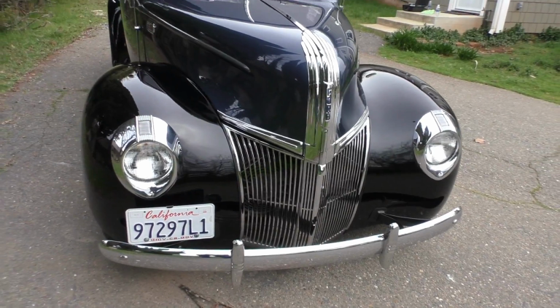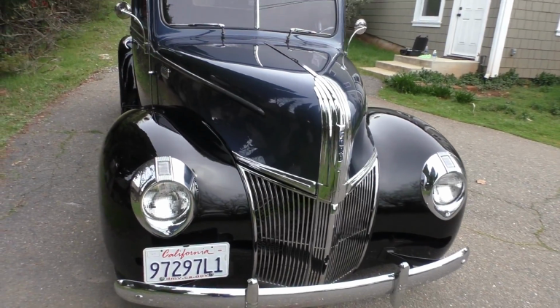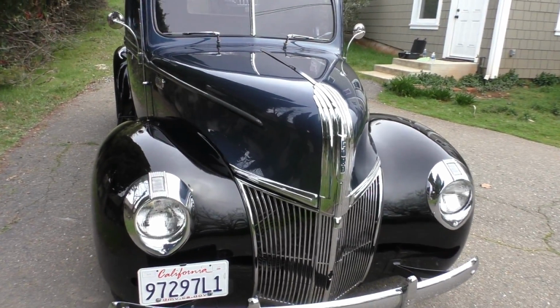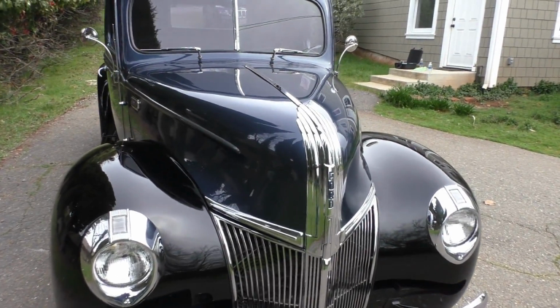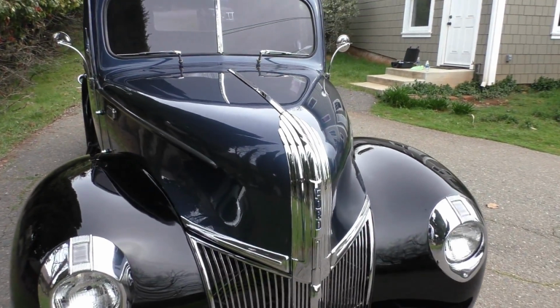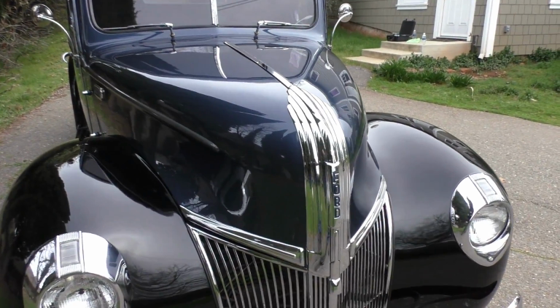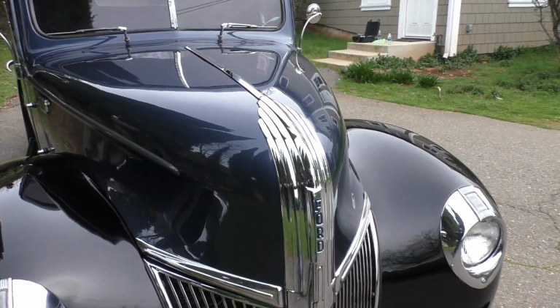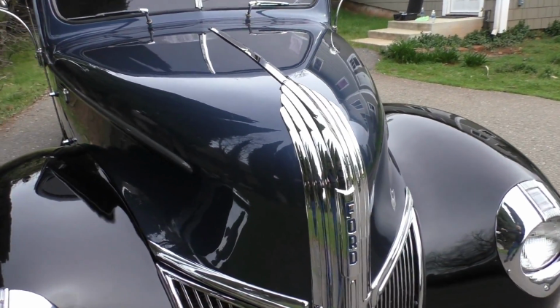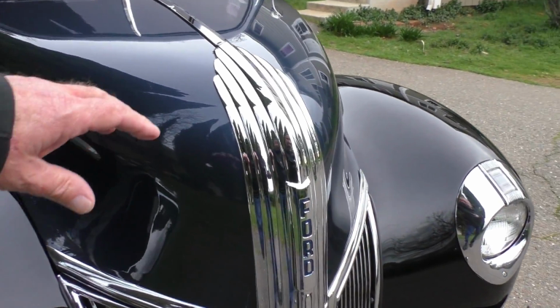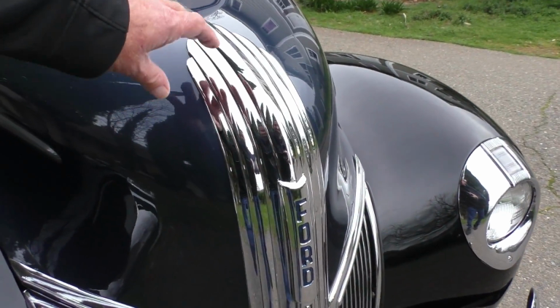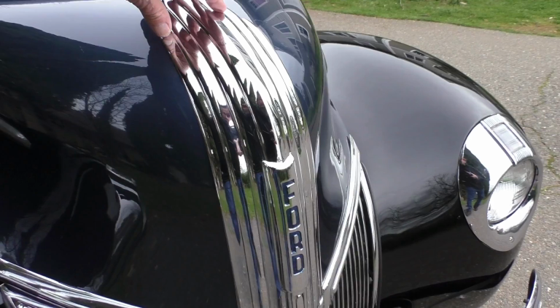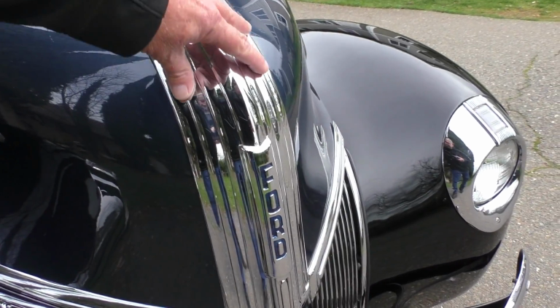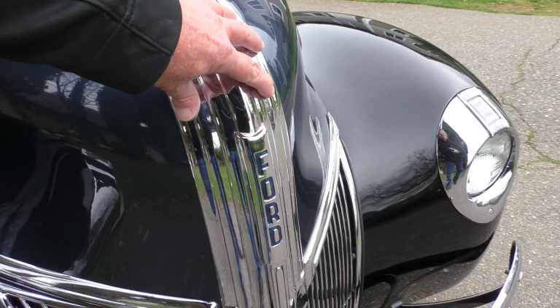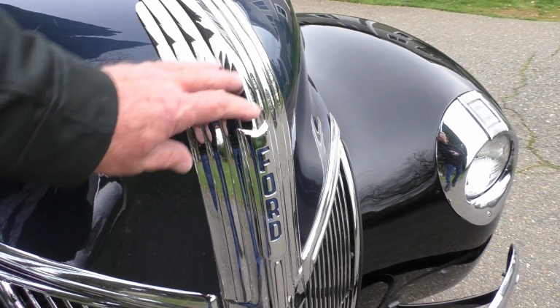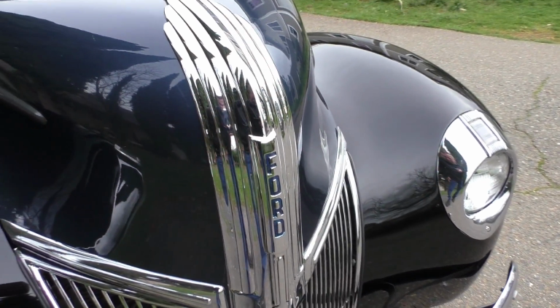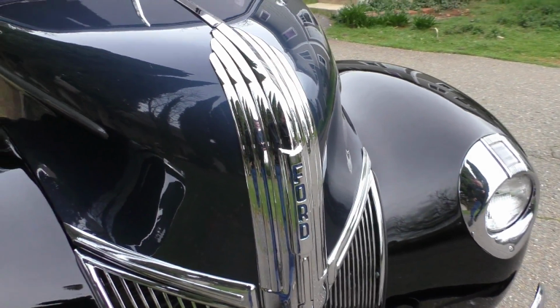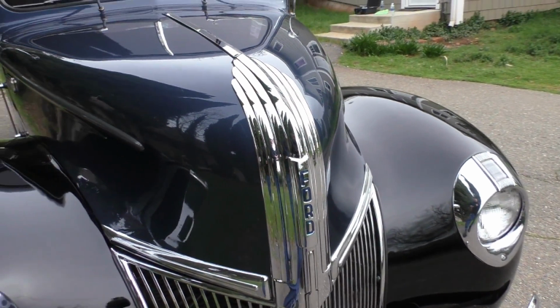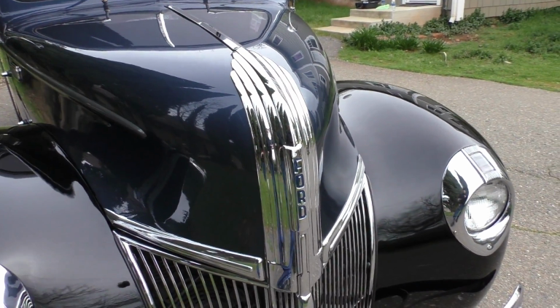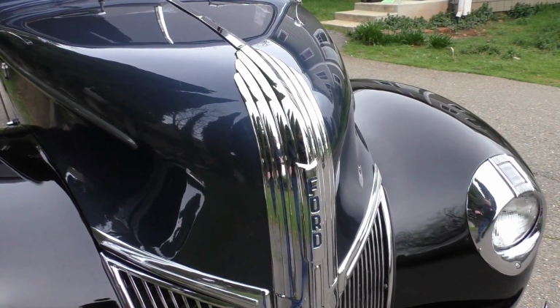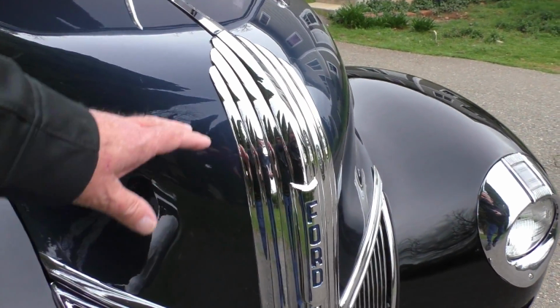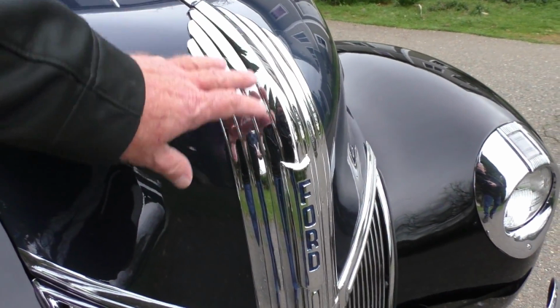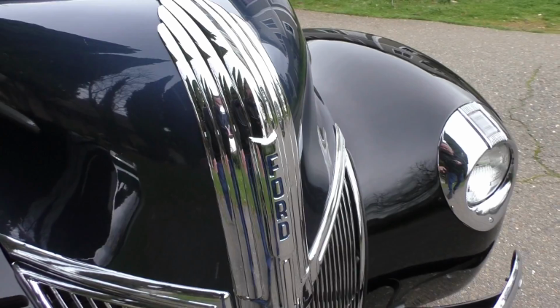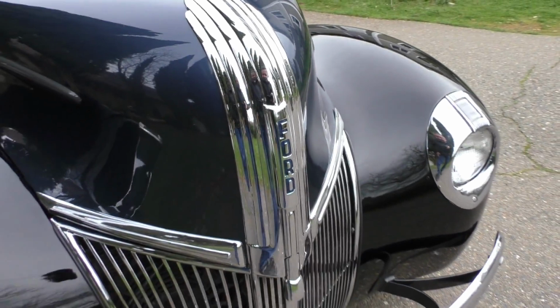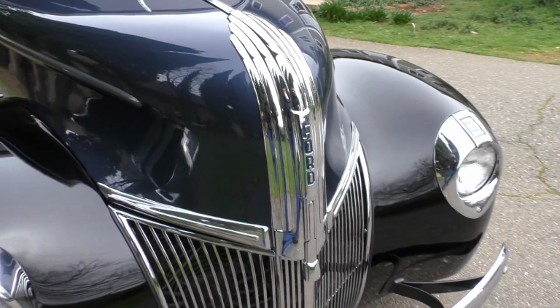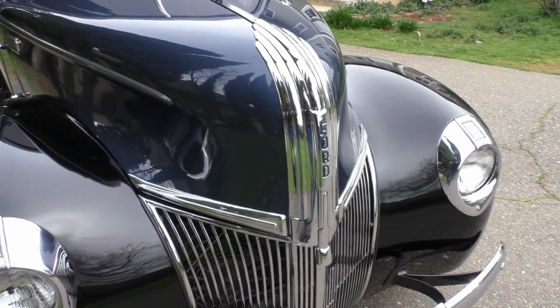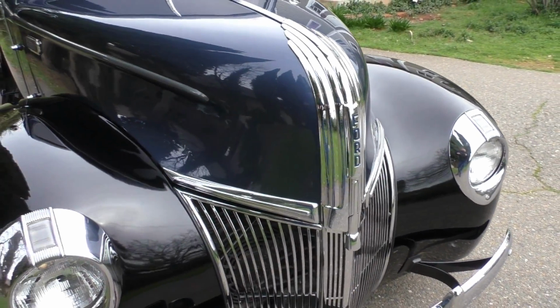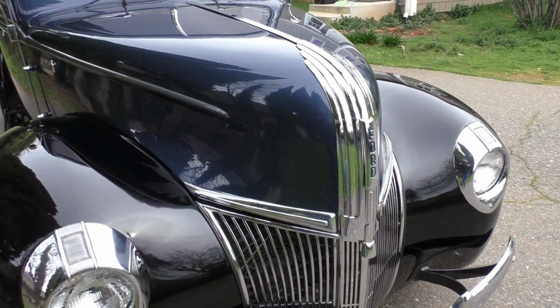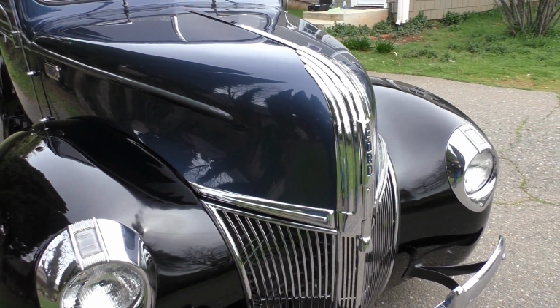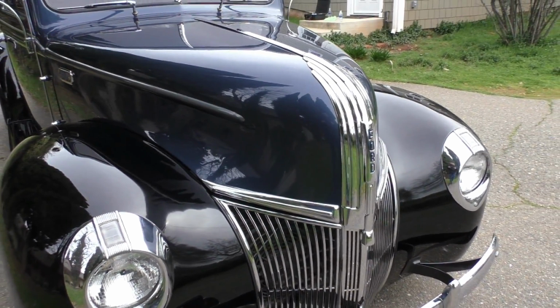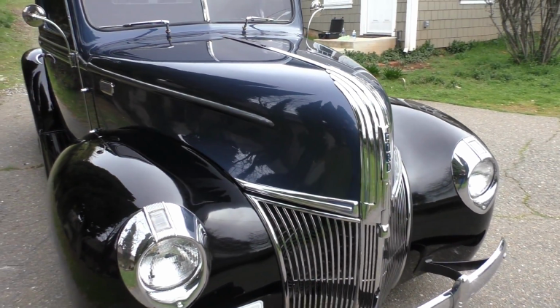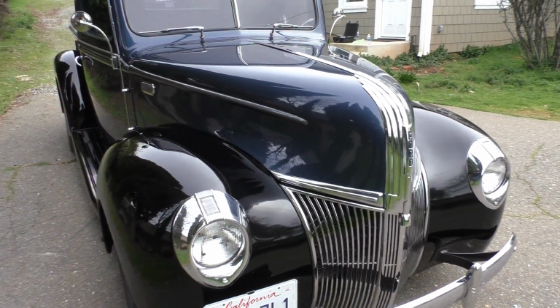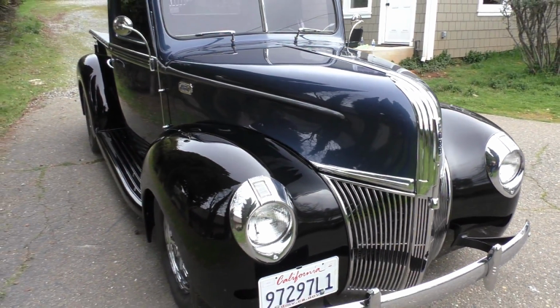As we walk around, you're probably looking at it going, hey wait a minute, that's 1941. Yeah, it has a '41 hood or waterfall on it. These are getting pretty hard to find, and it's a beautiful piece of chrome. I think it's a nice addition to a '40.